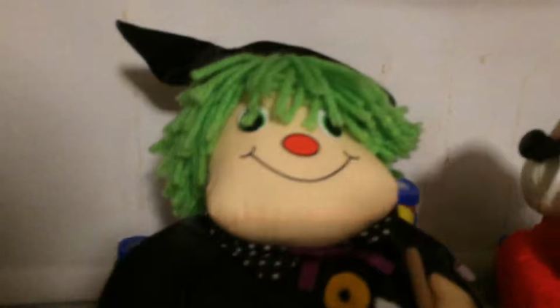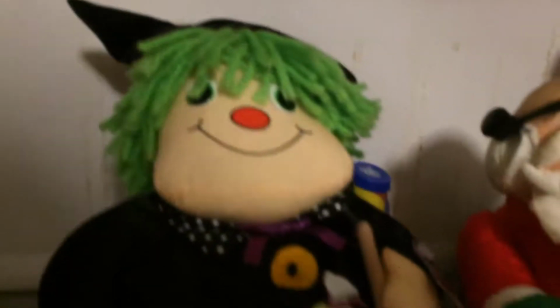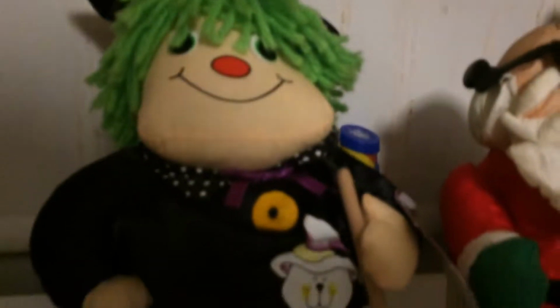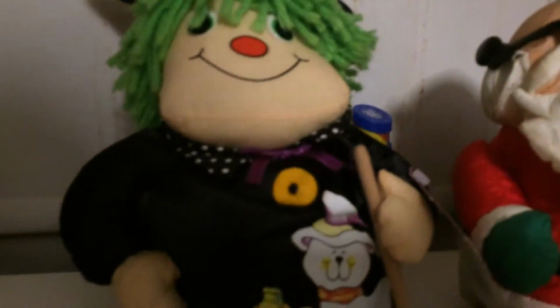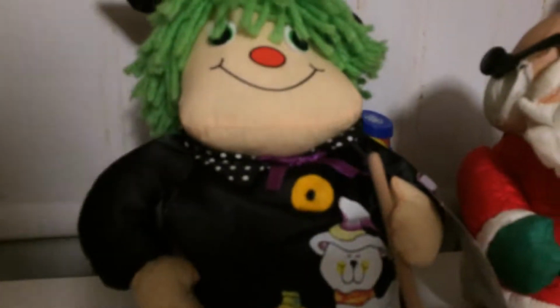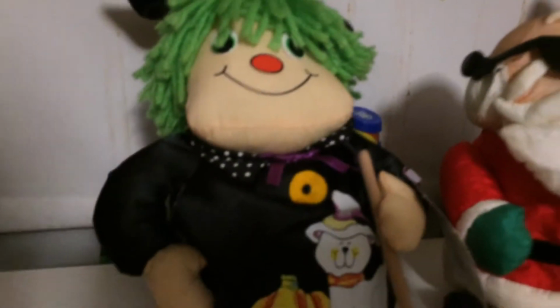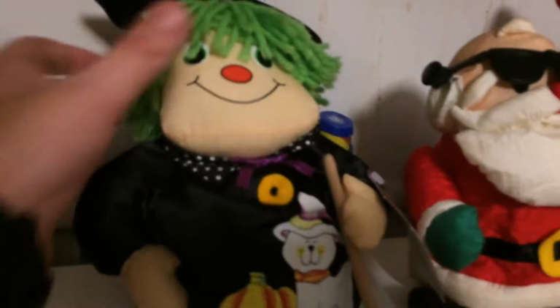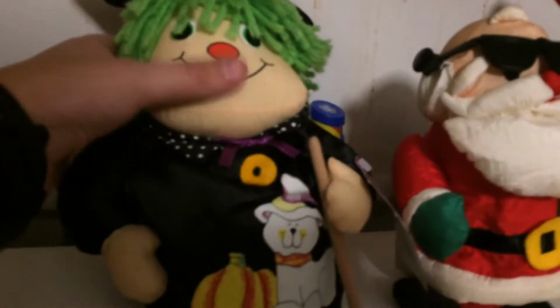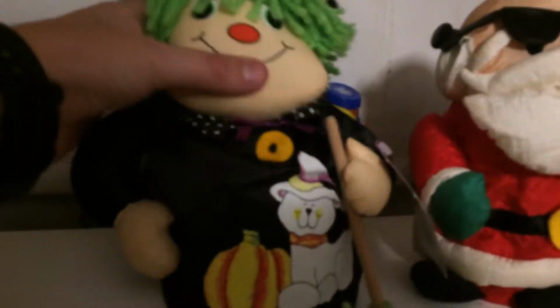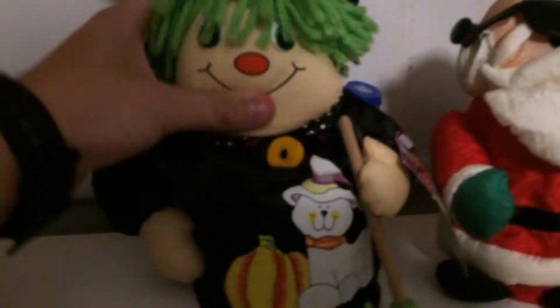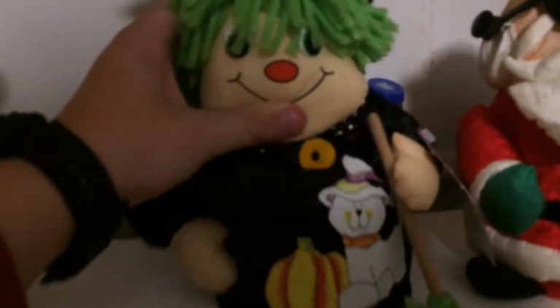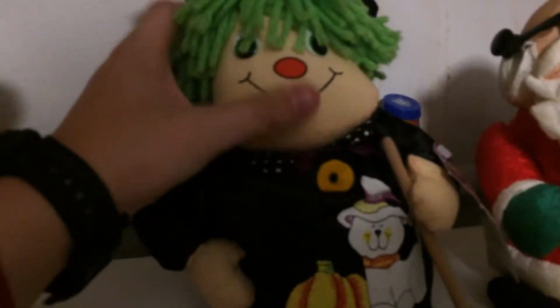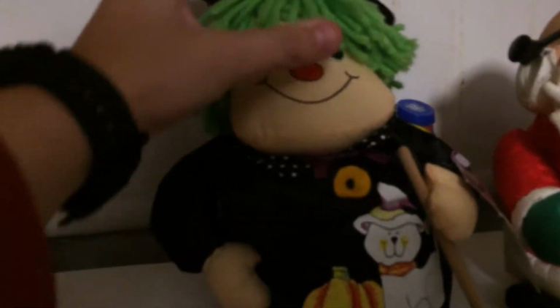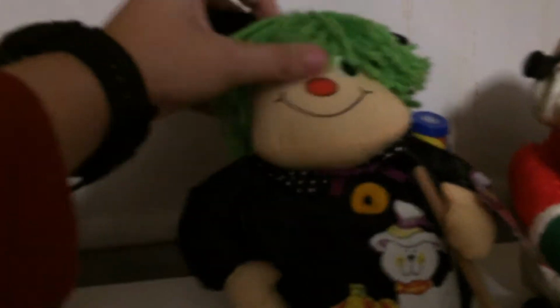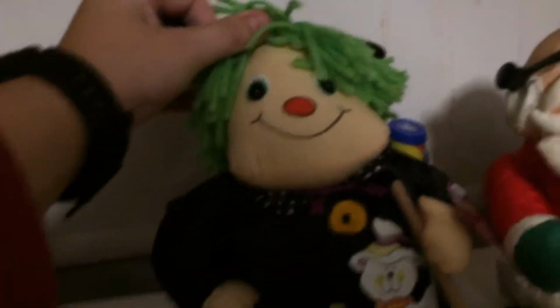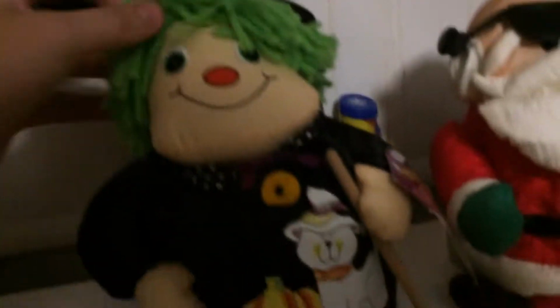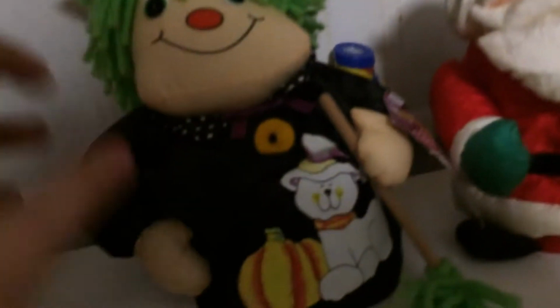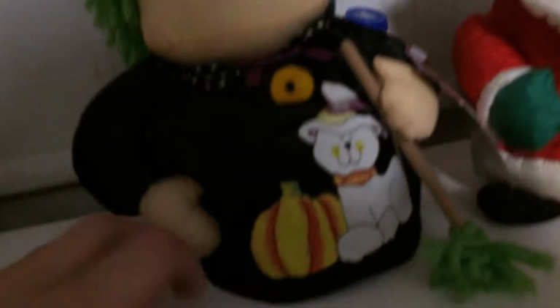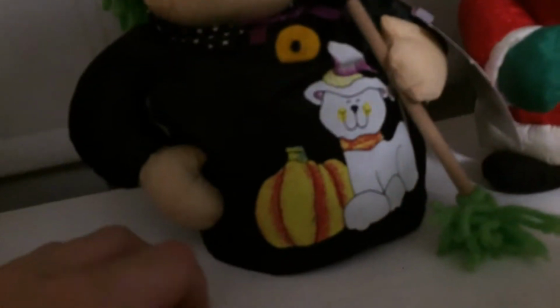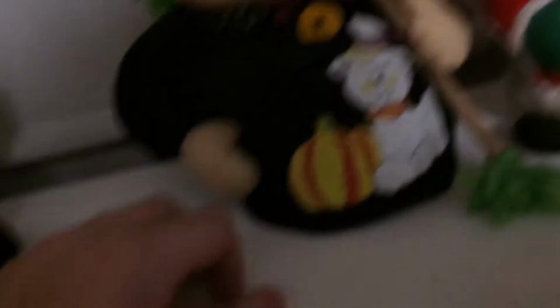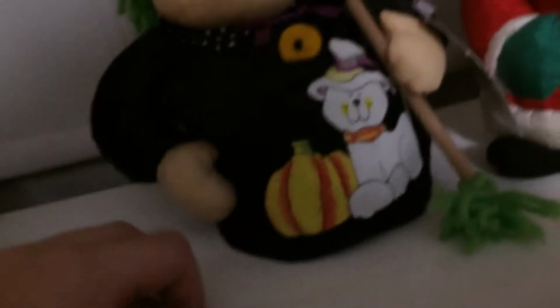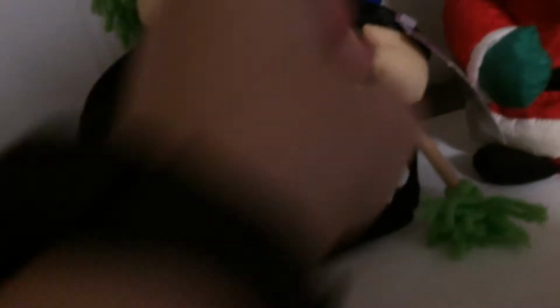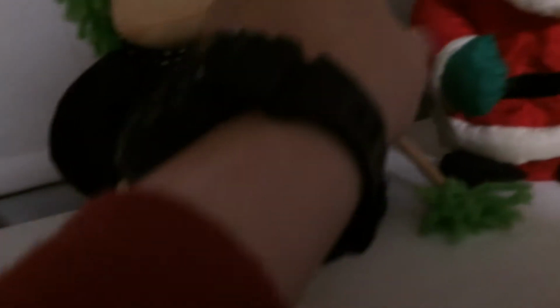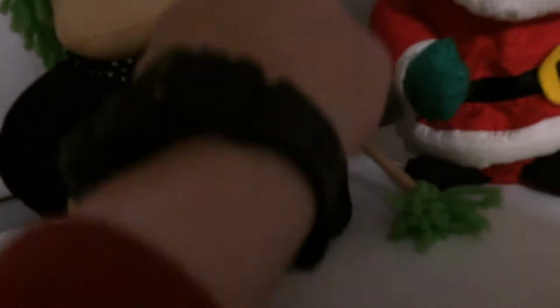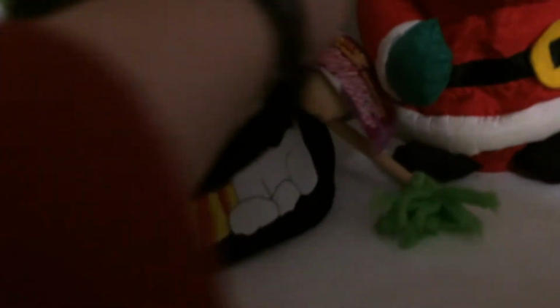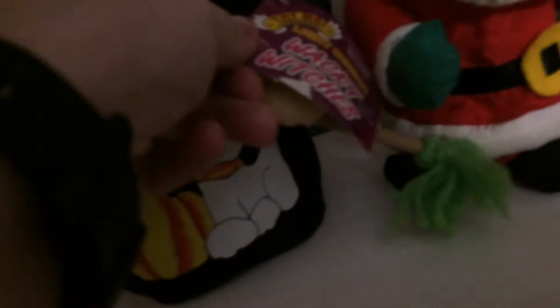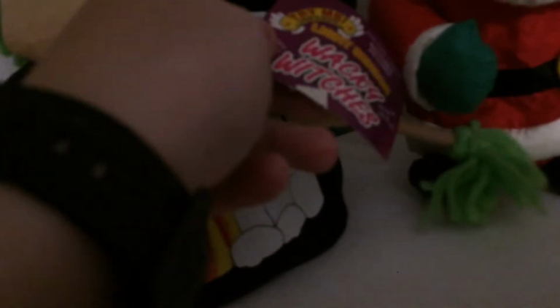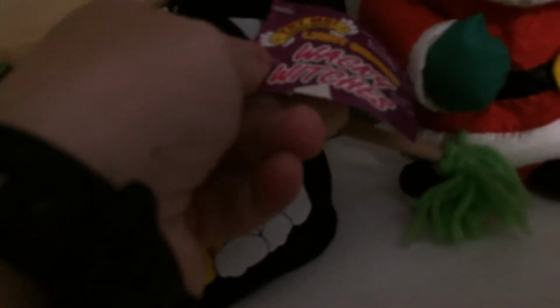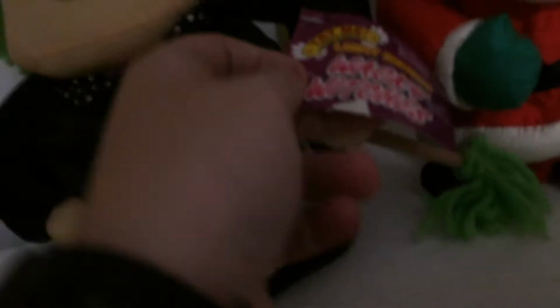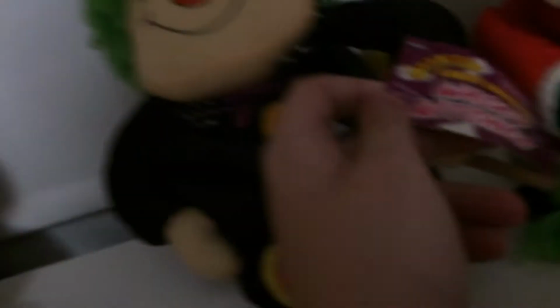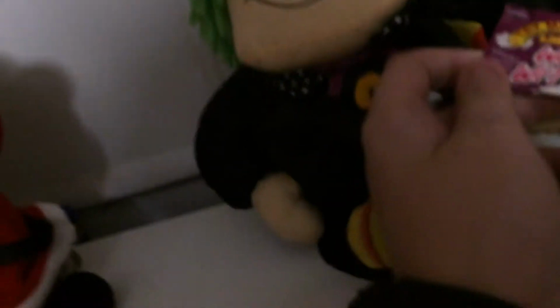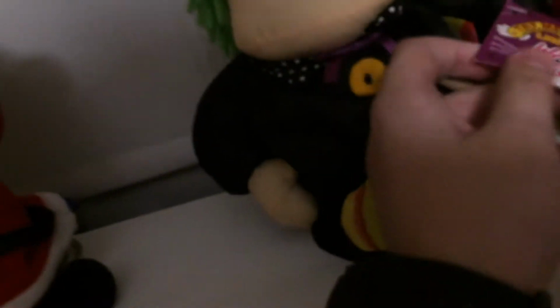Hello everybody, it's Talon, and I'm back with another video. Today I'm doing a review of the Great American Film Corp Animated Wacky Witches, or just Wacky Witch.